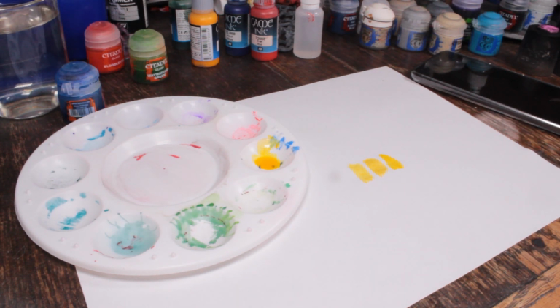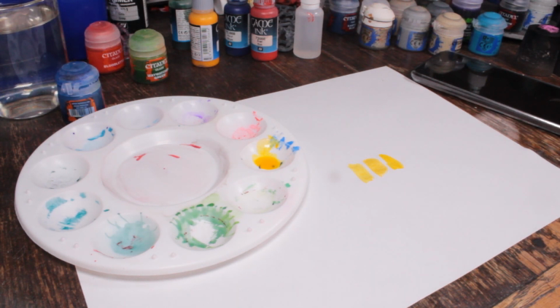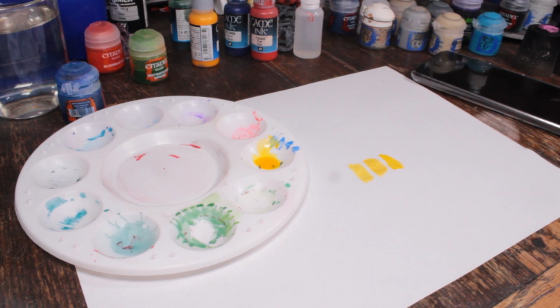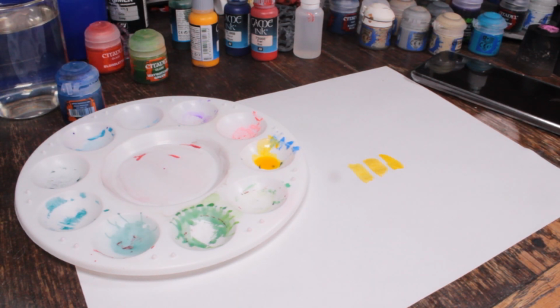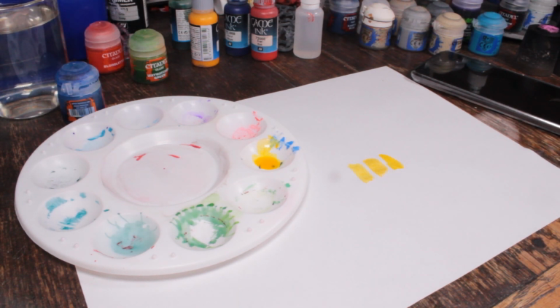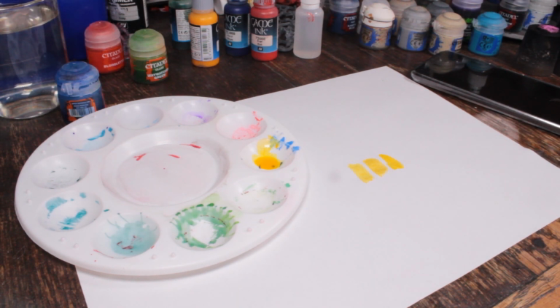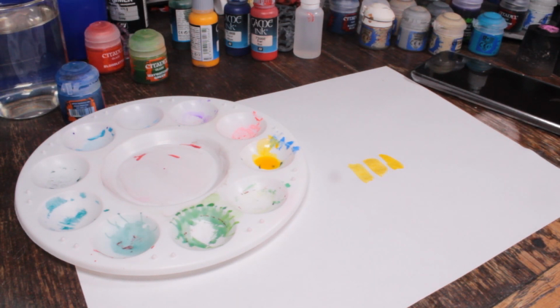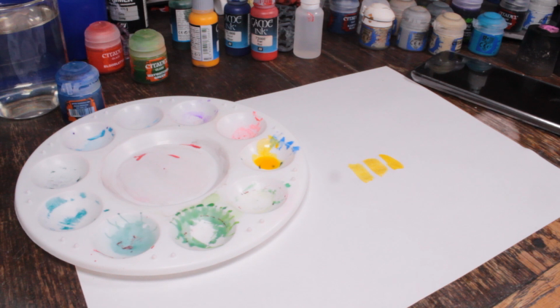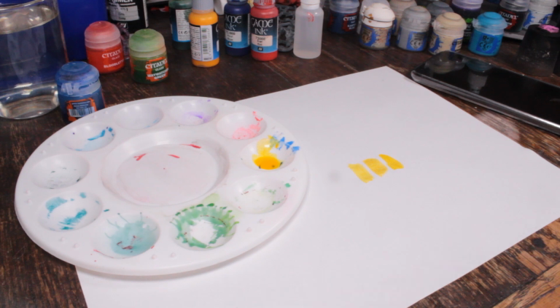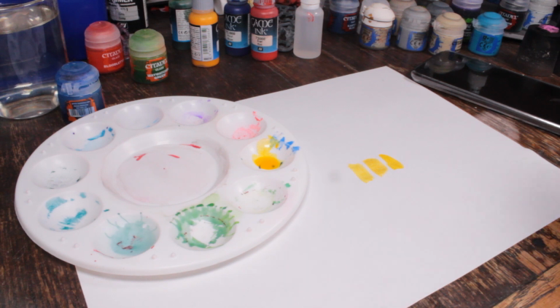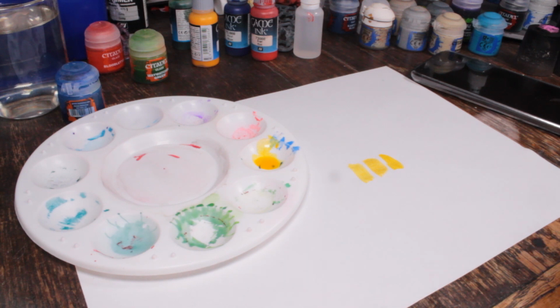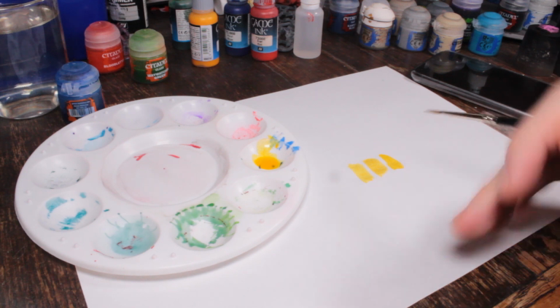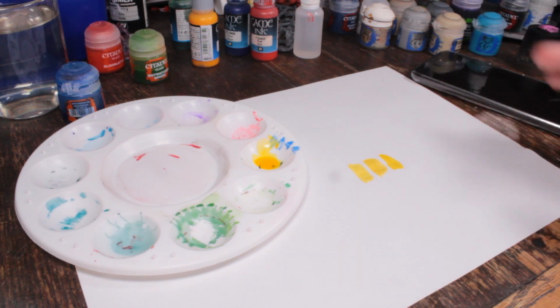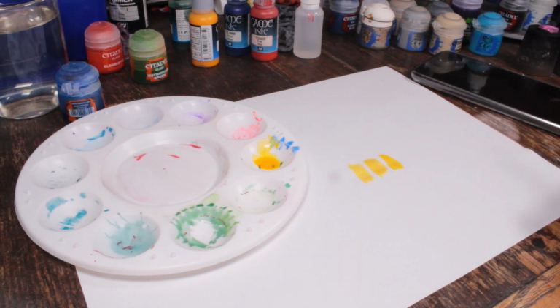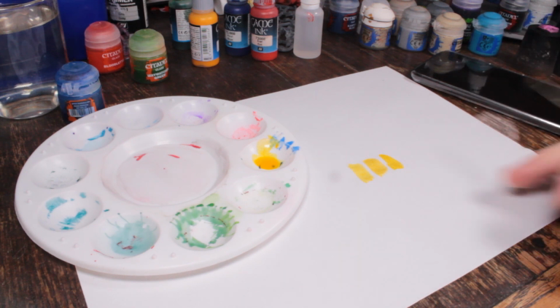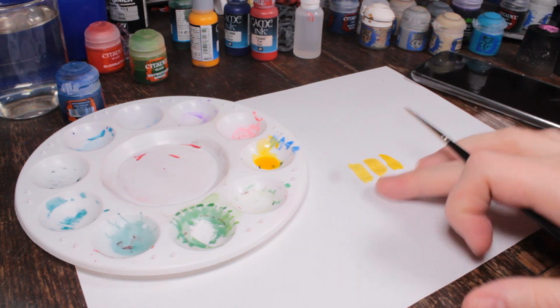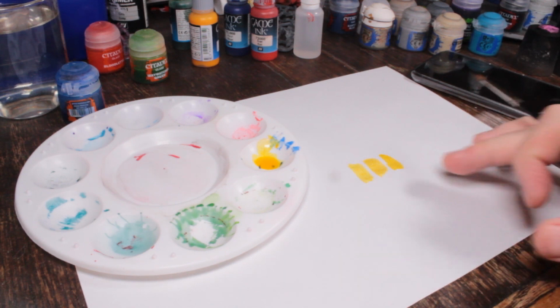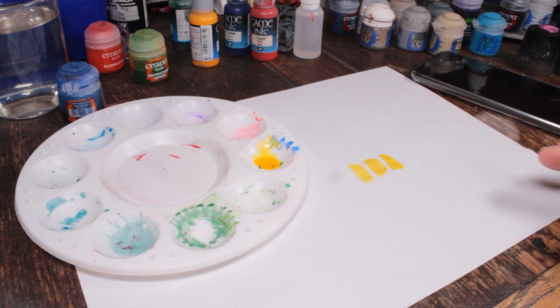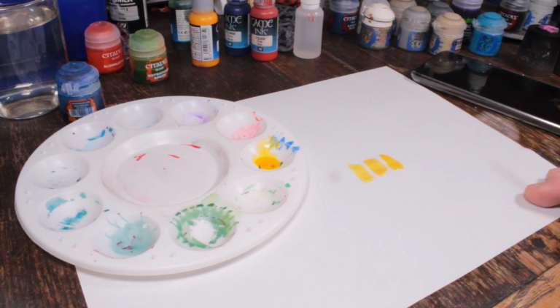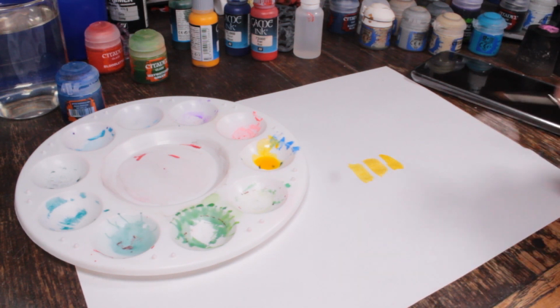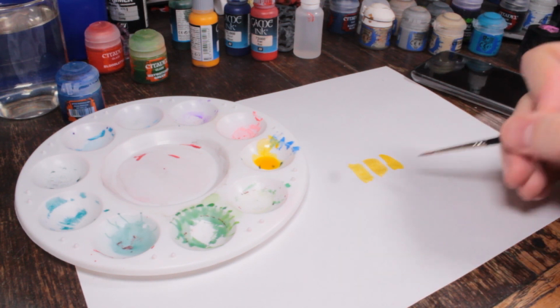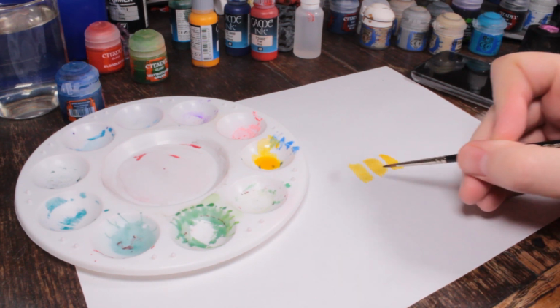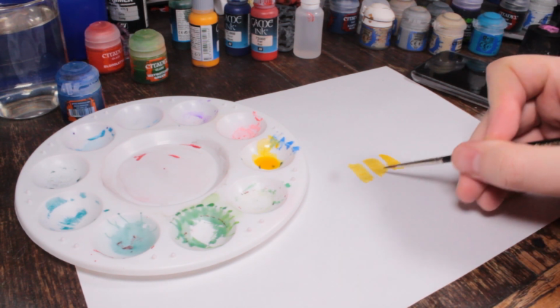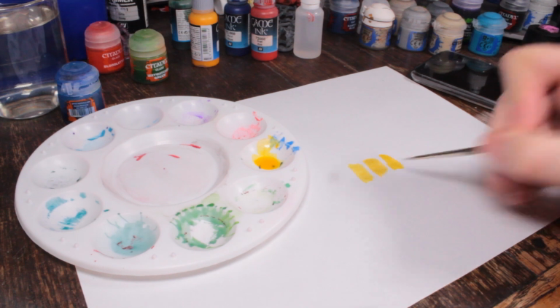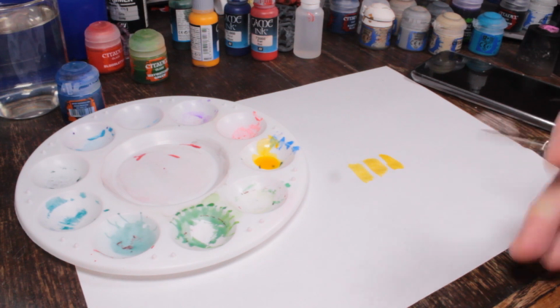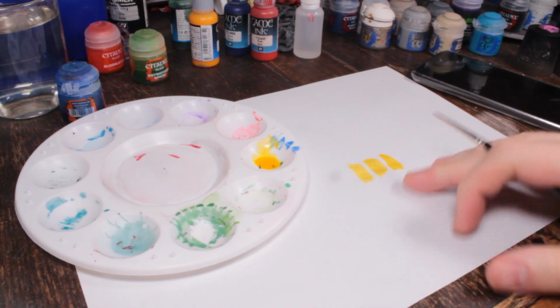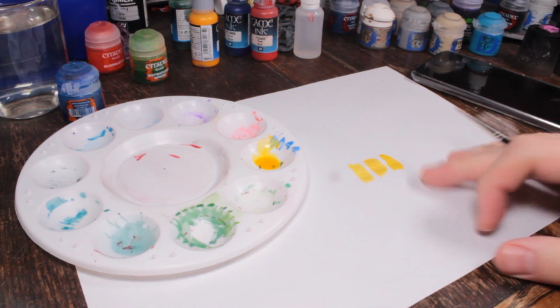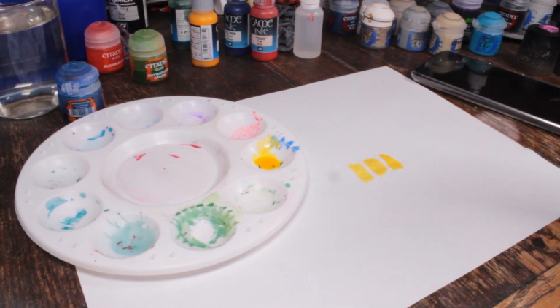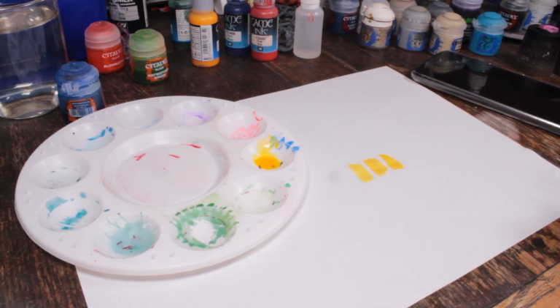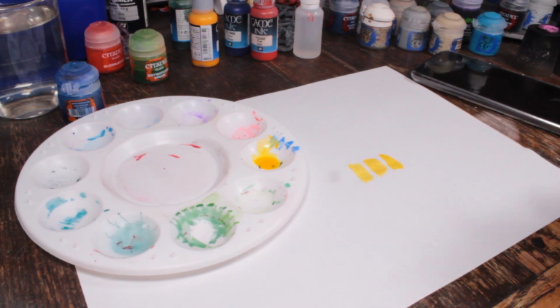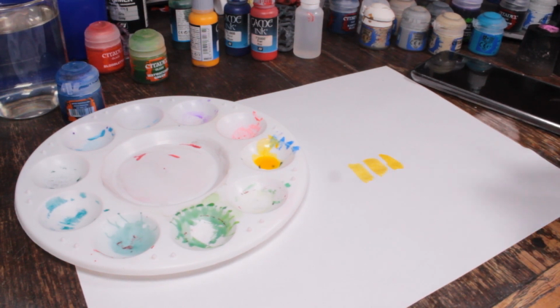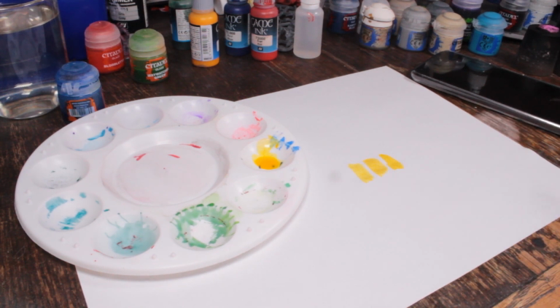I don't want to add any extra medium to it if I can avoid it. So Lamenters Yellow — the colour match is pretty much there. It does sit slightly differently, but this is on paper and I think on the model it's not going to matter.